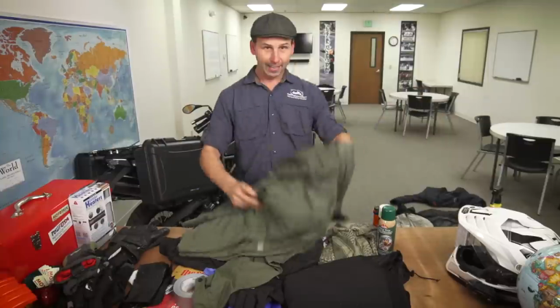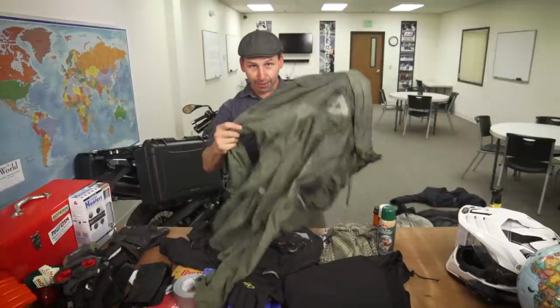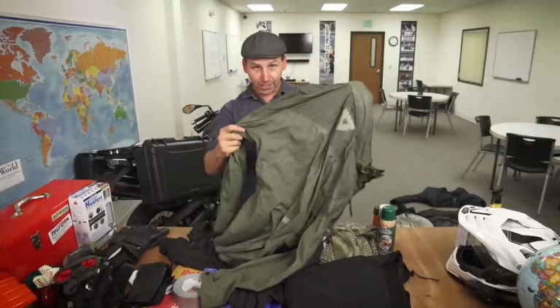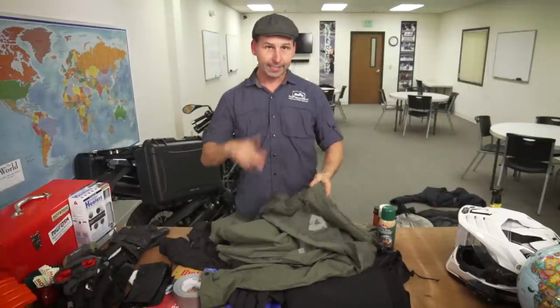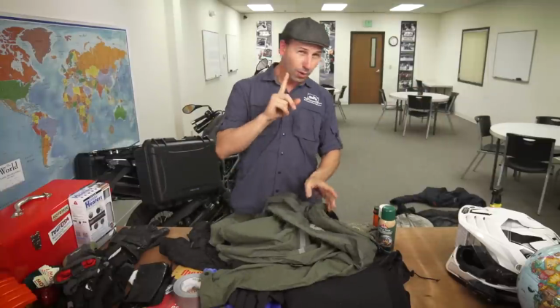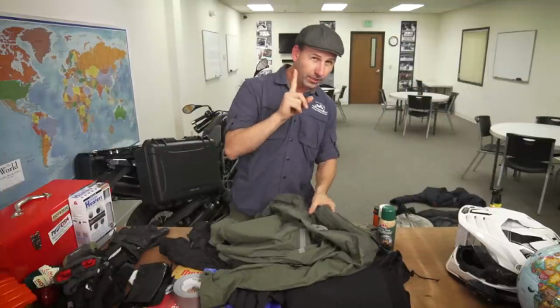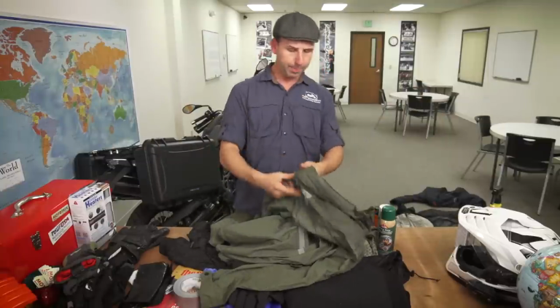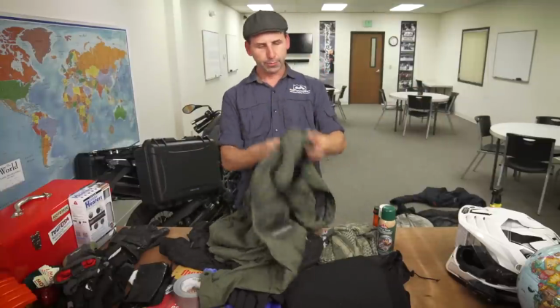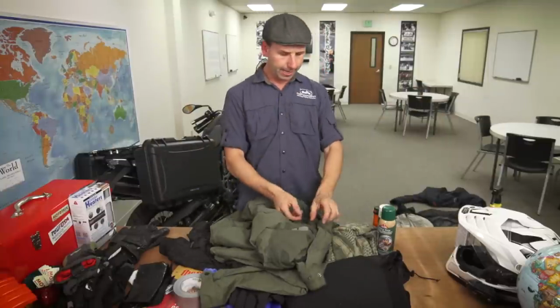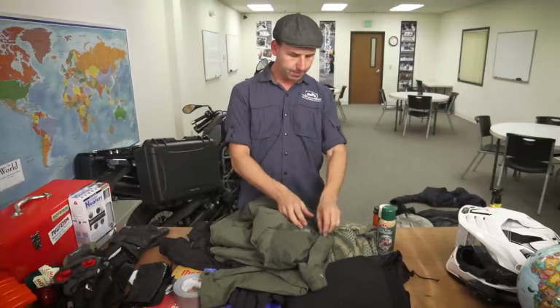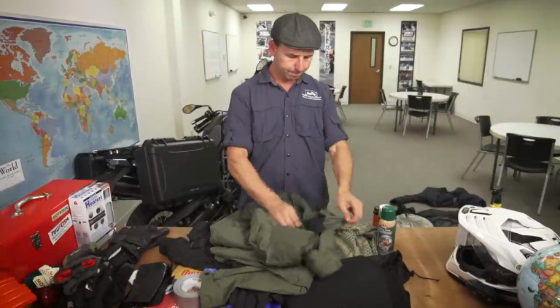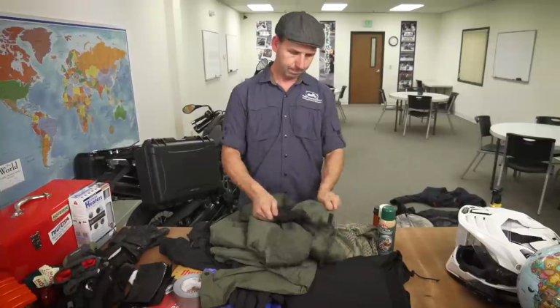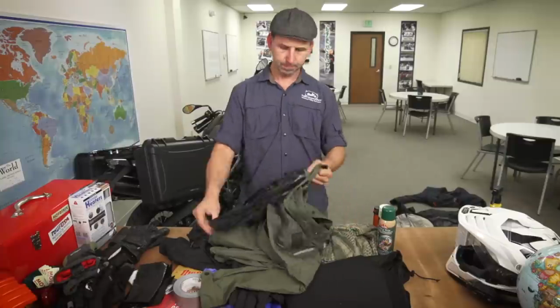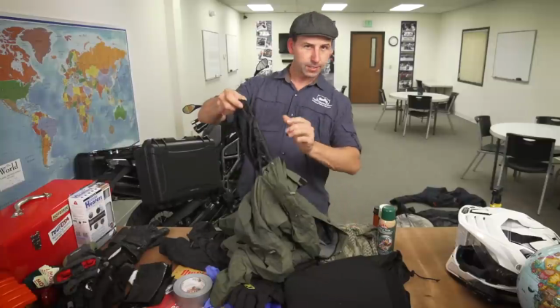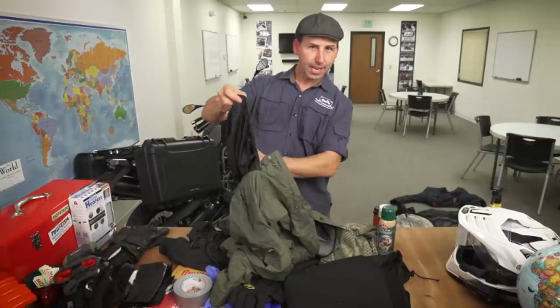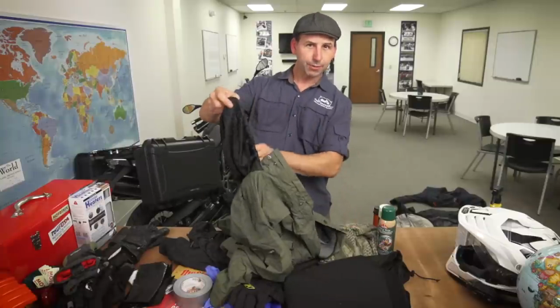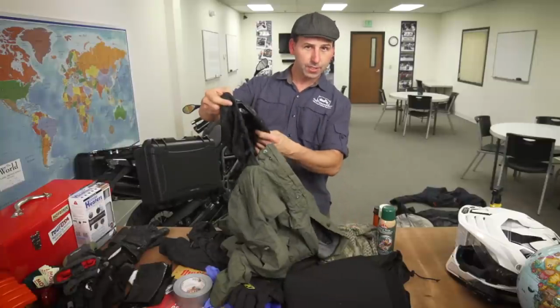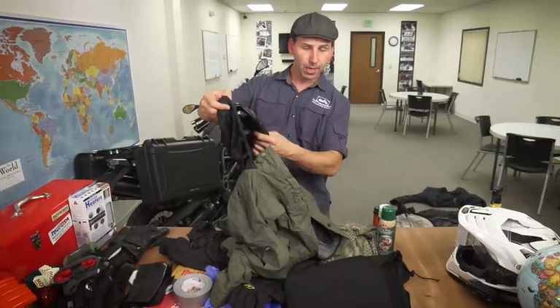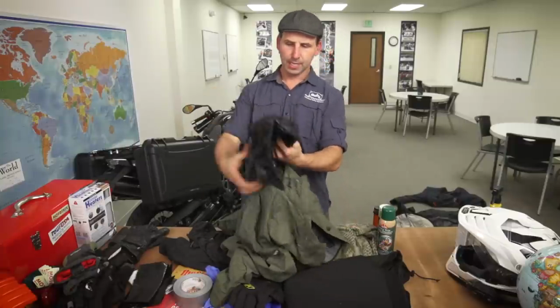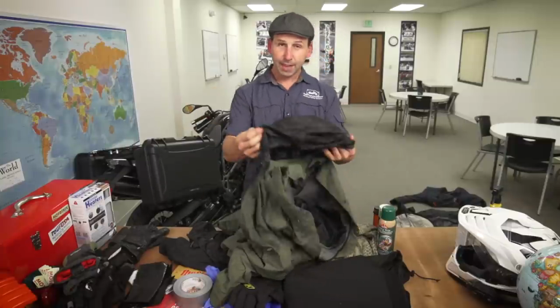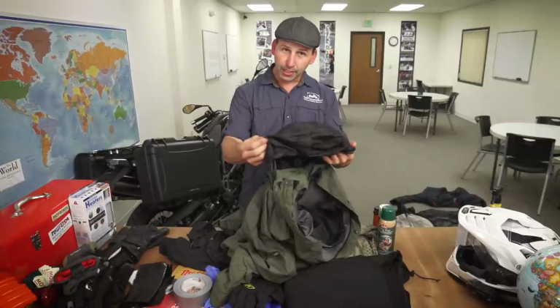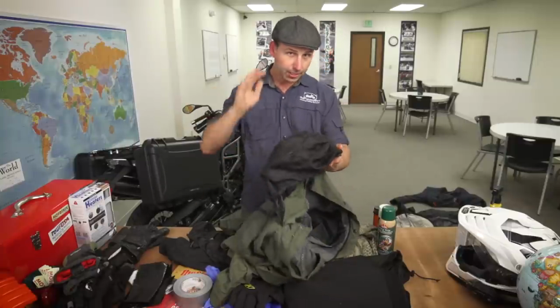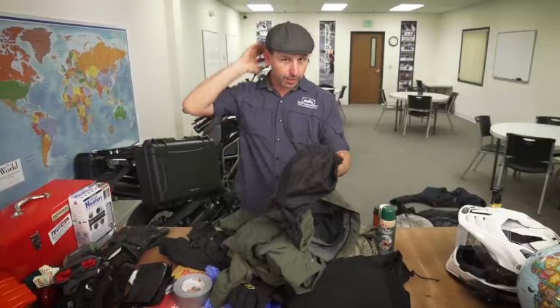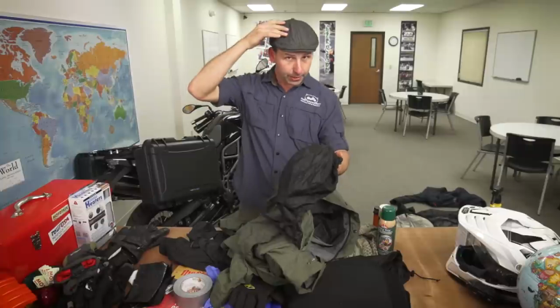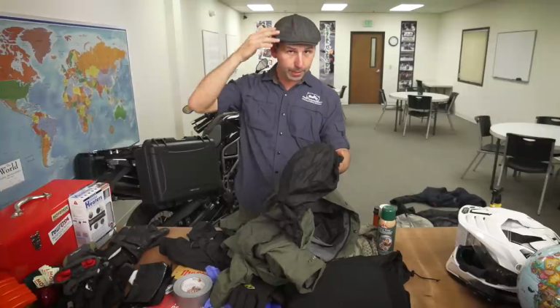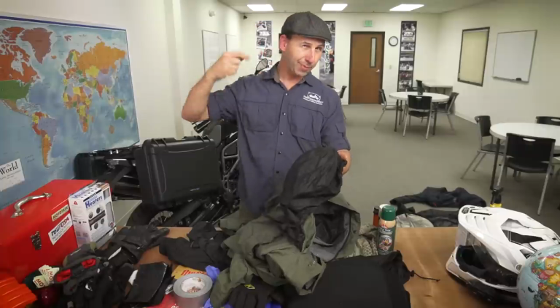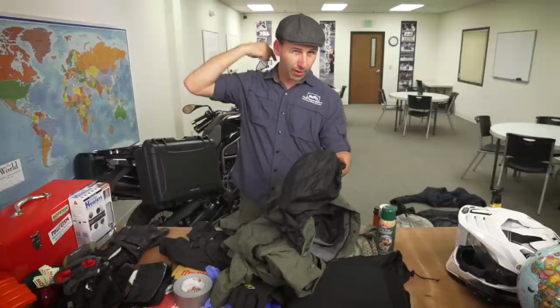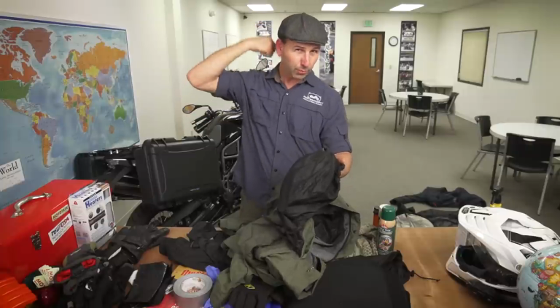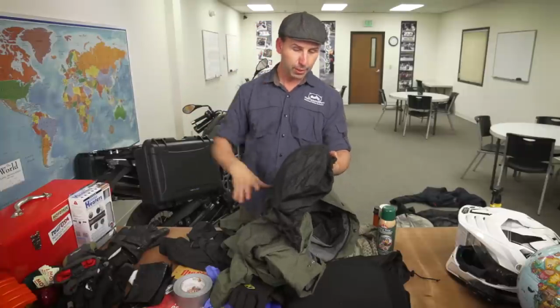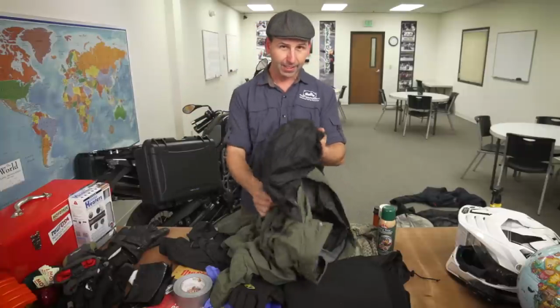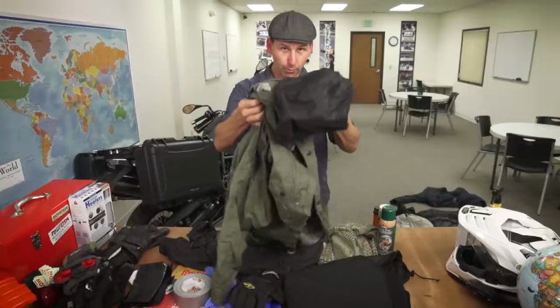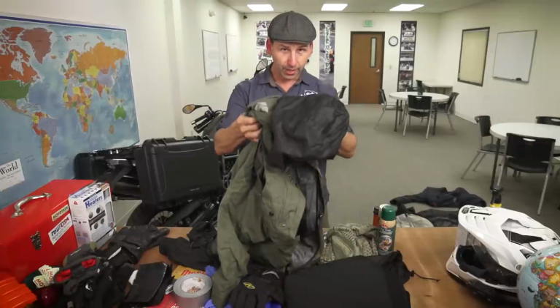You've got to have a rain jacket. One little tip about rain jackets: some have hoods and some don't. If you have the hood, you can run it up into your helmet so that the water doesn't run down your back — one more layer of protection.